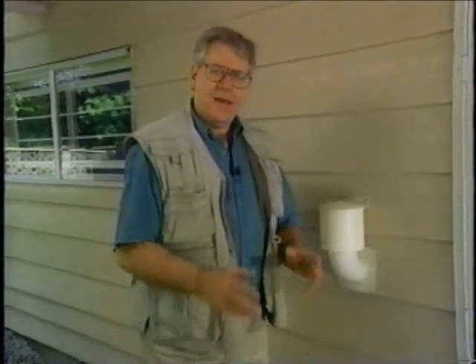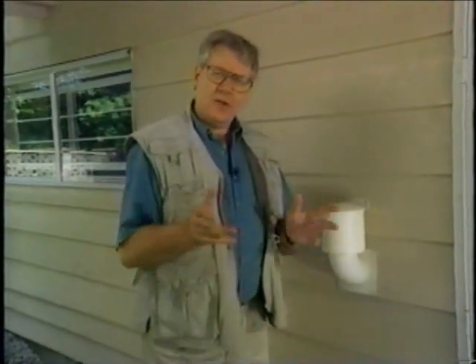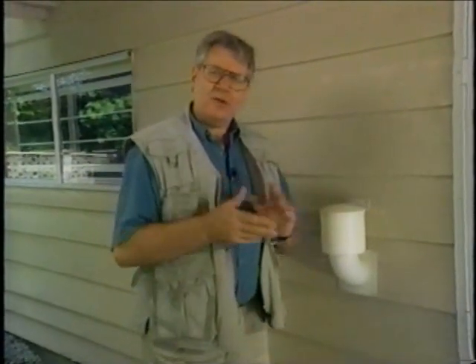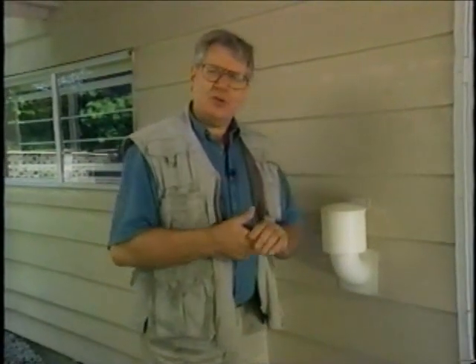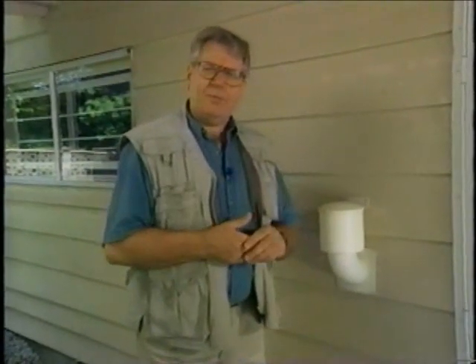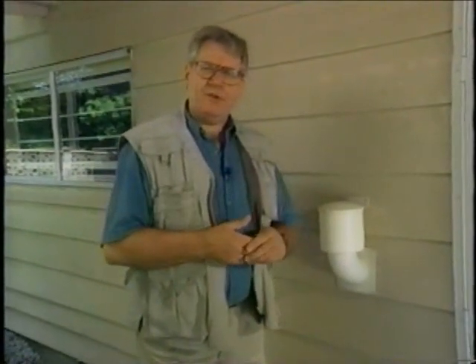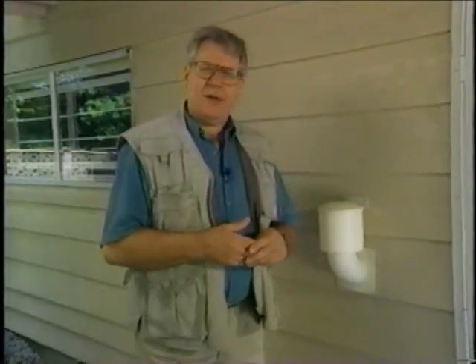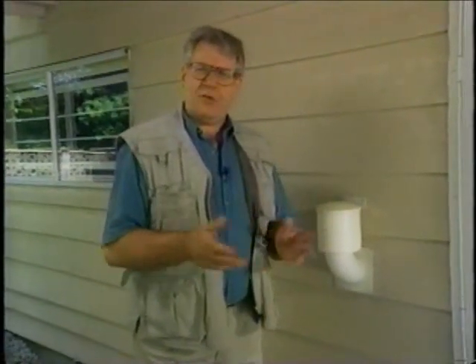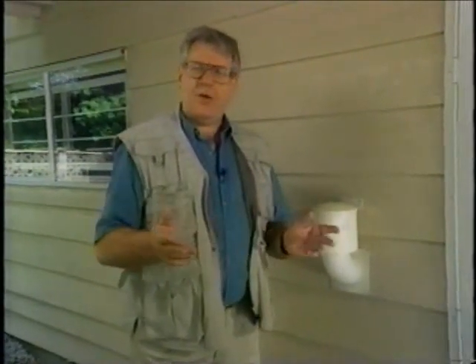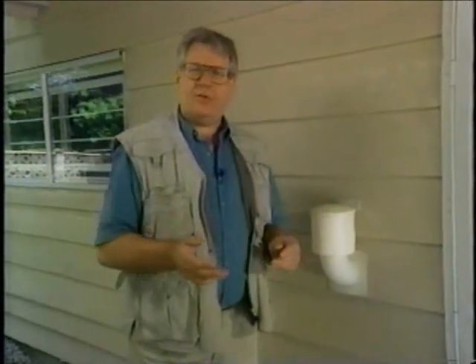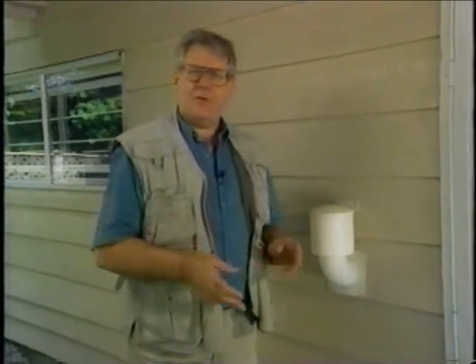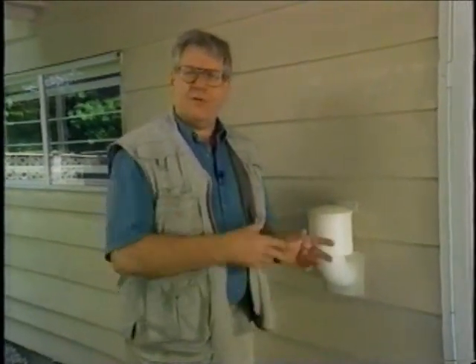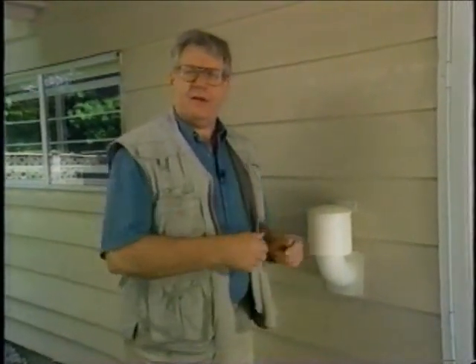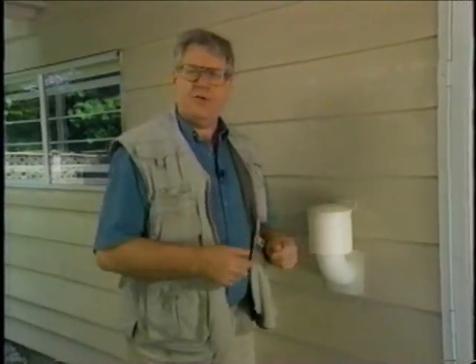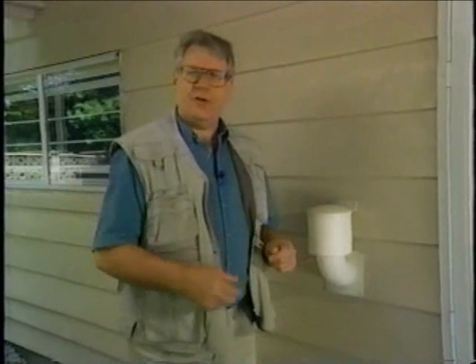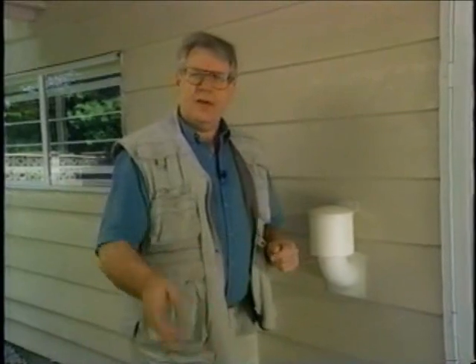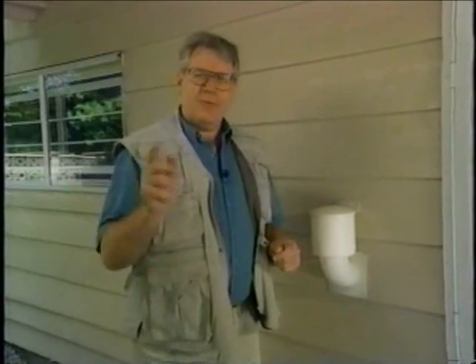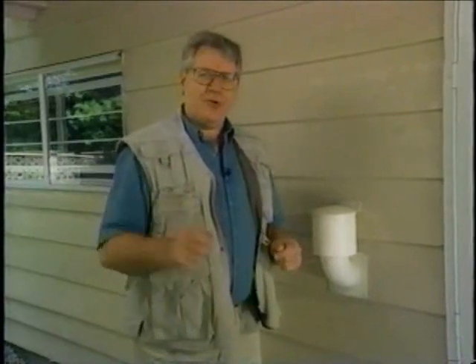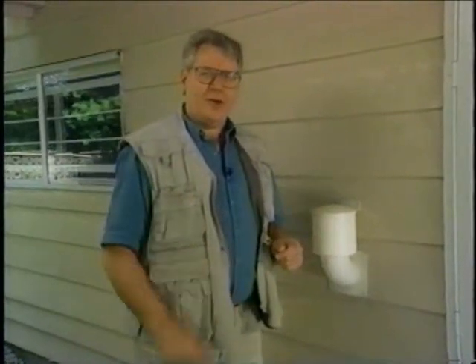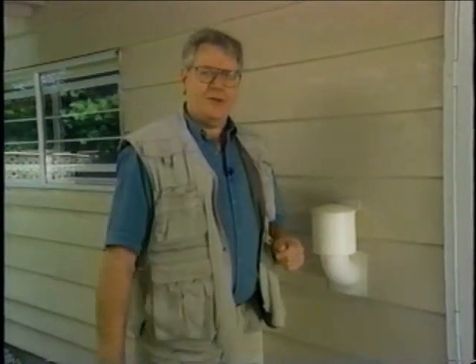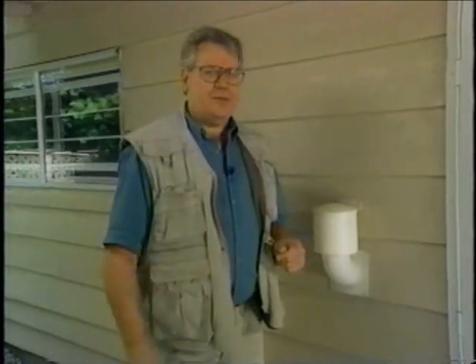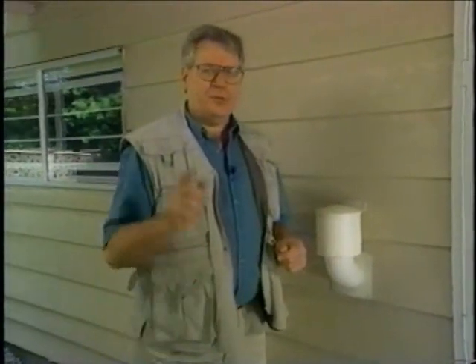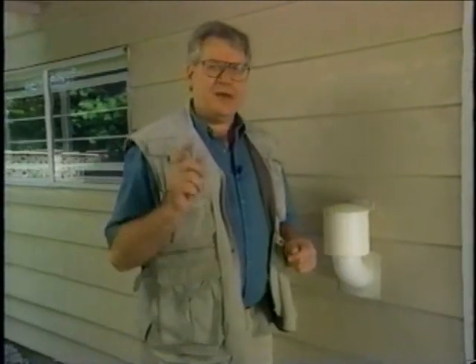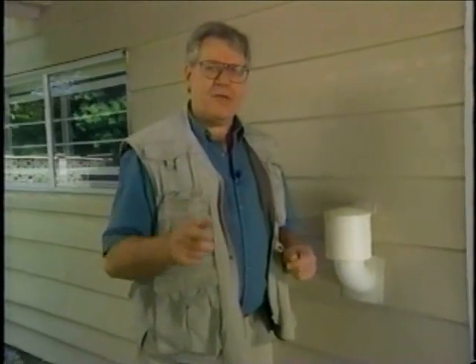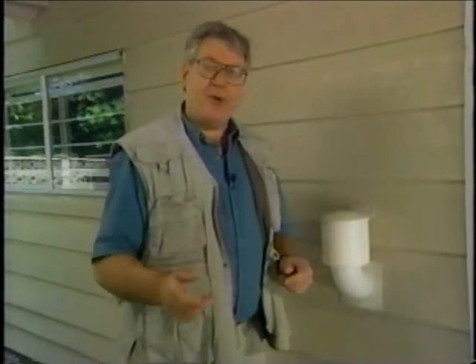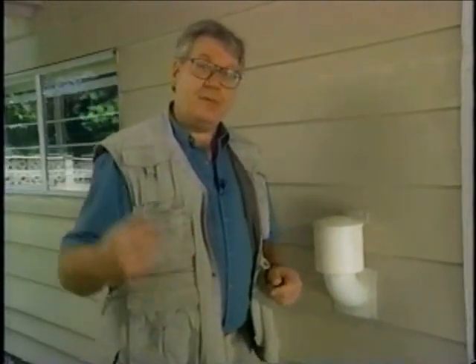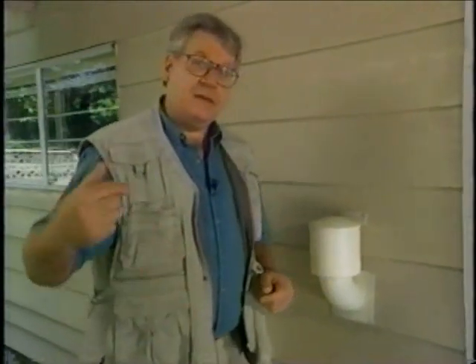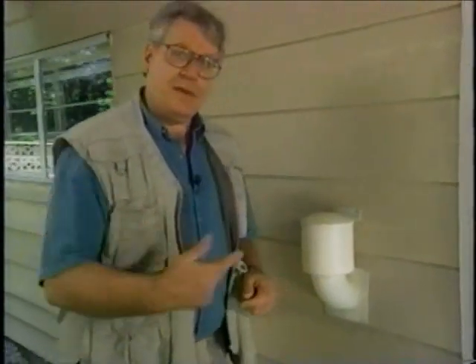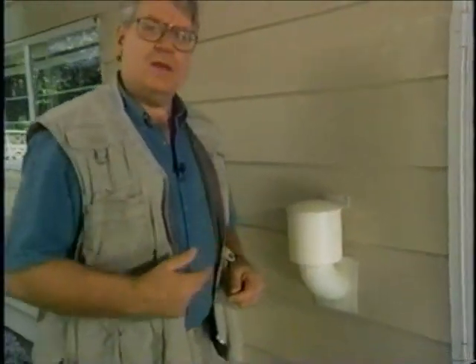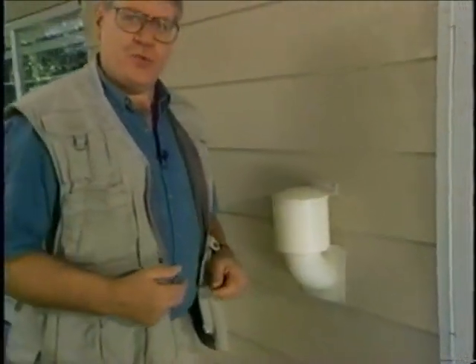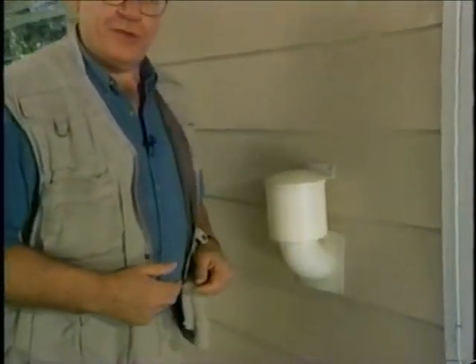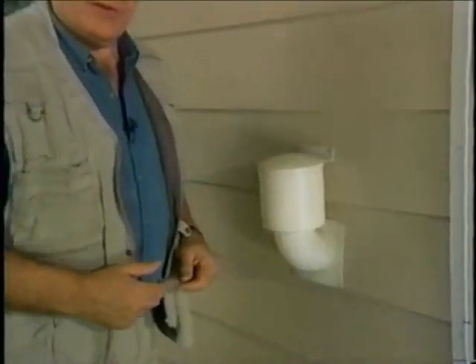You can look at your local building supply store or hardware store for the vent enclosure. And I'm sure, Carl and Linda, this will take care of that problem and keep the critters out.